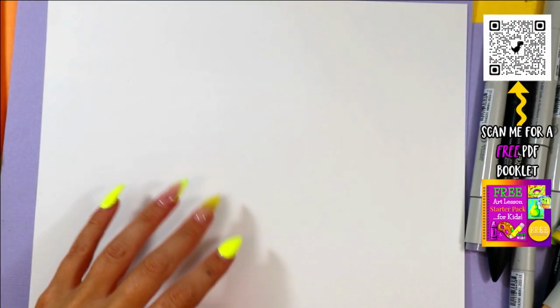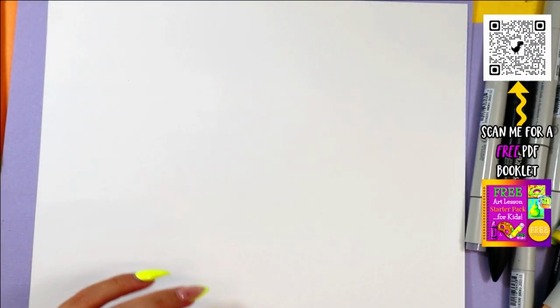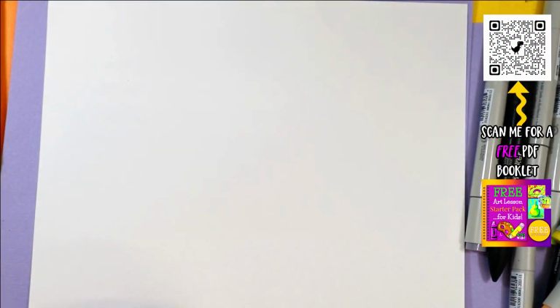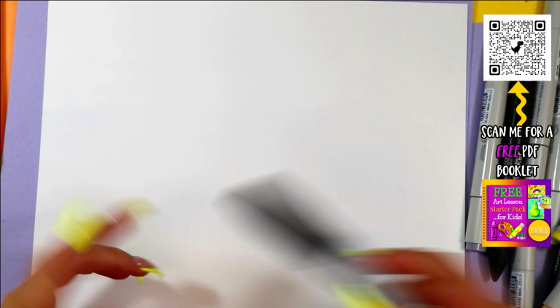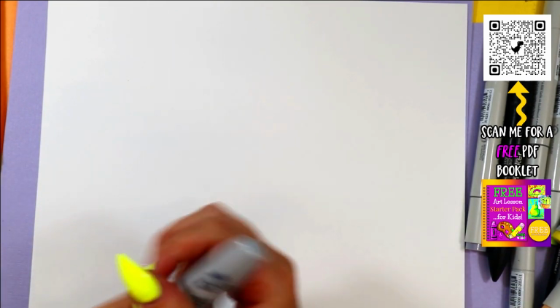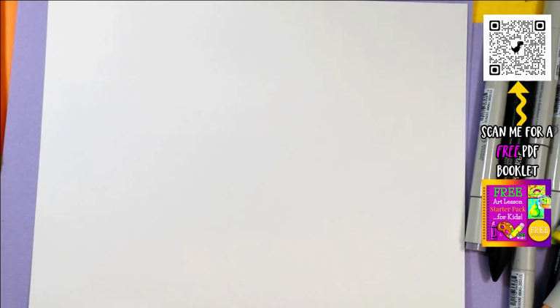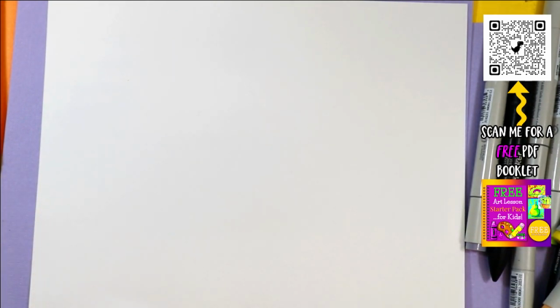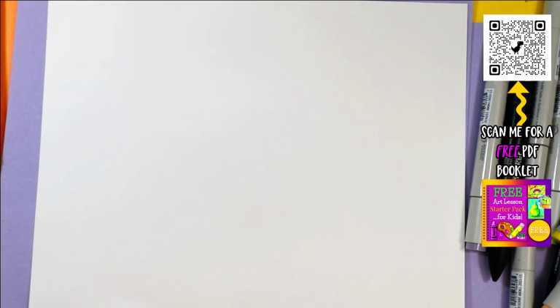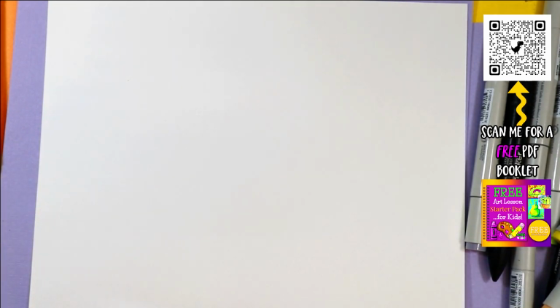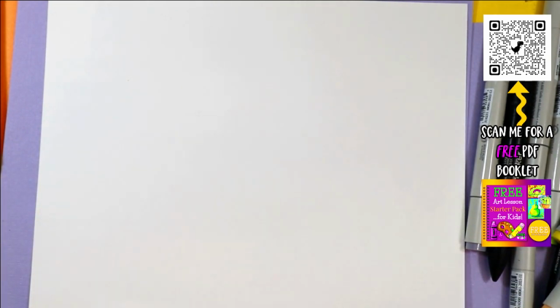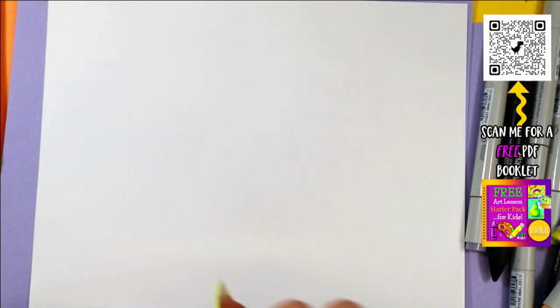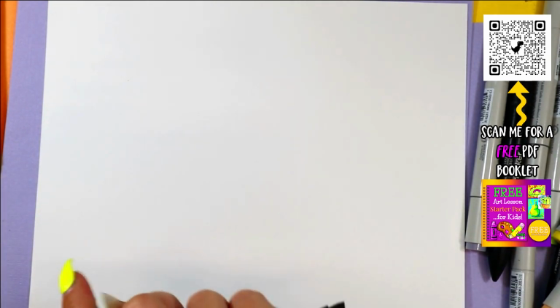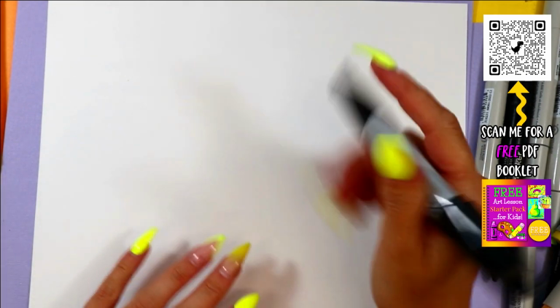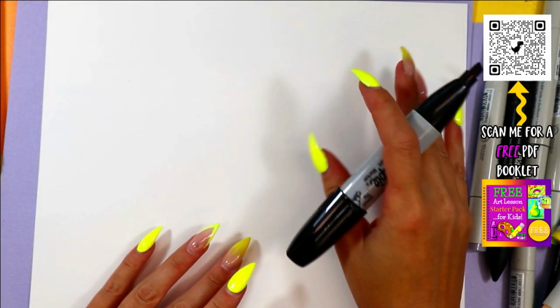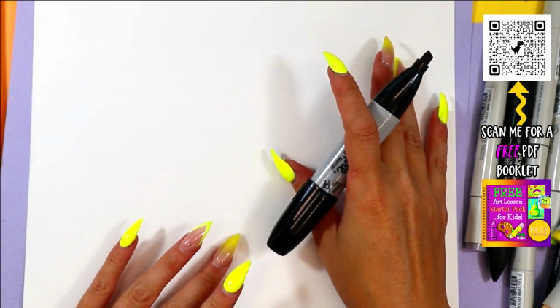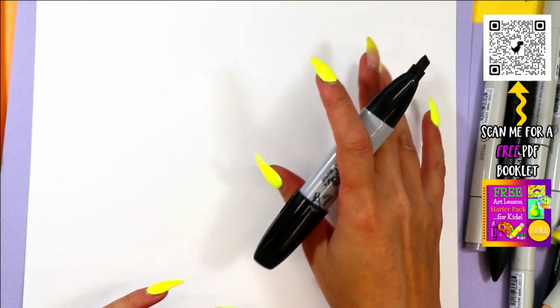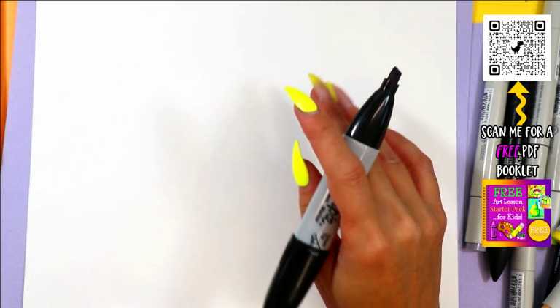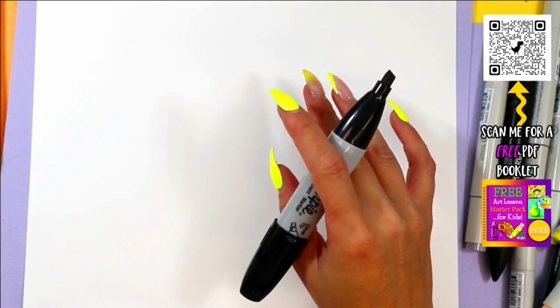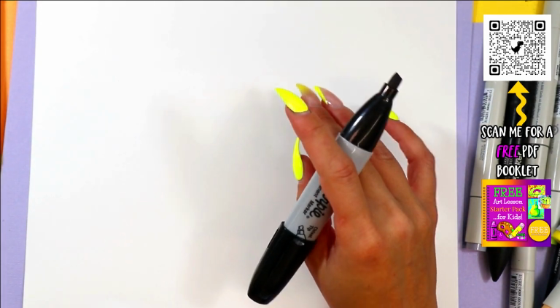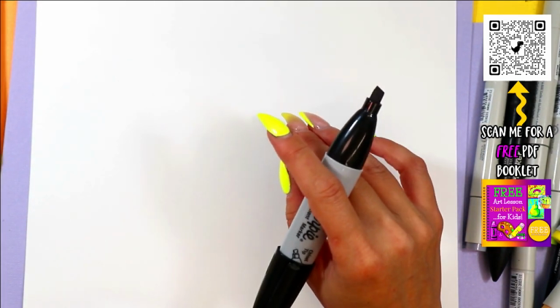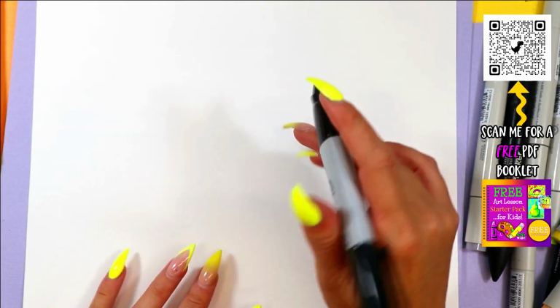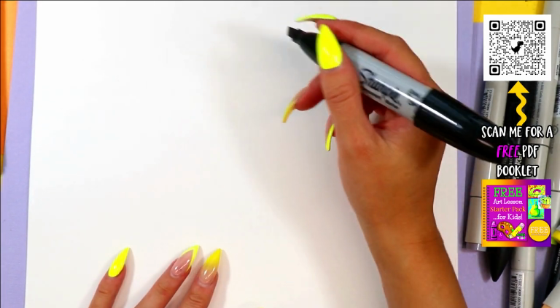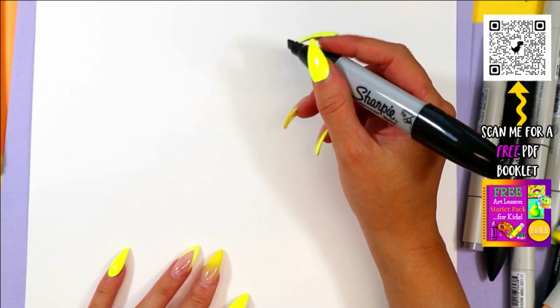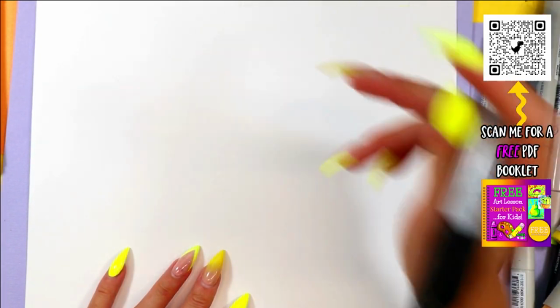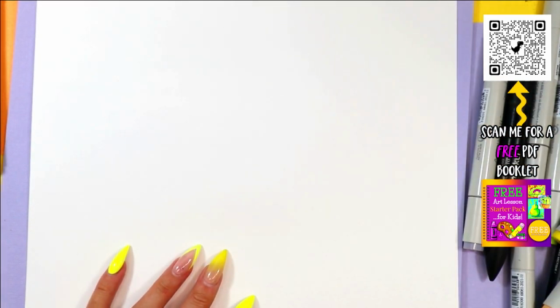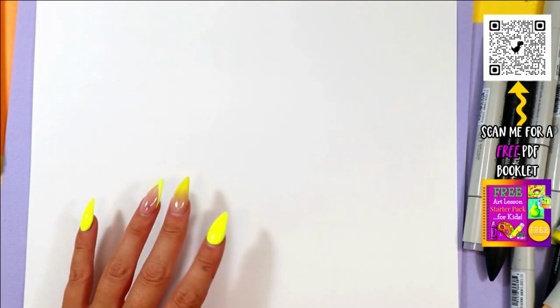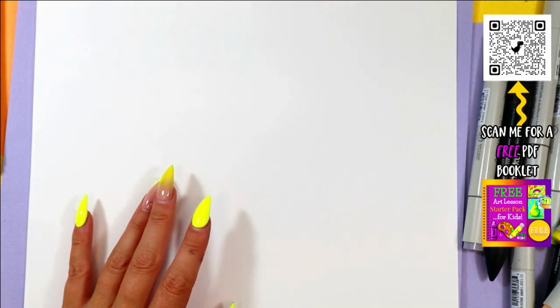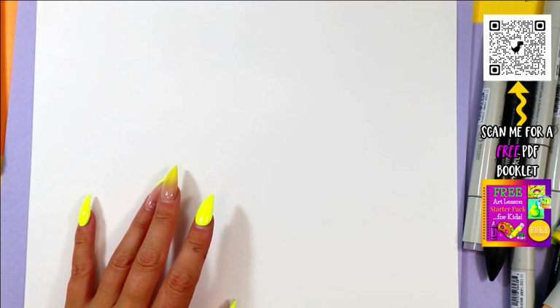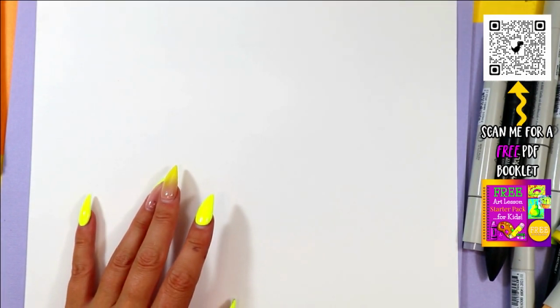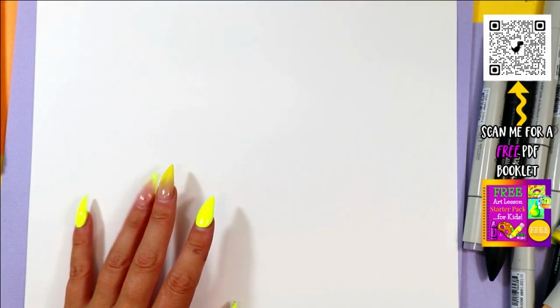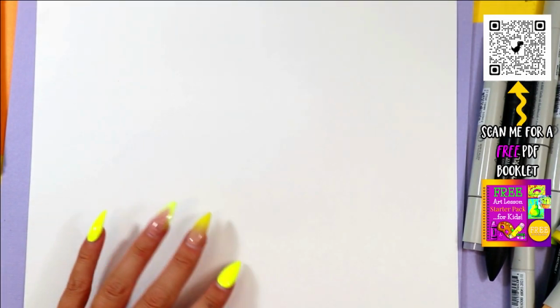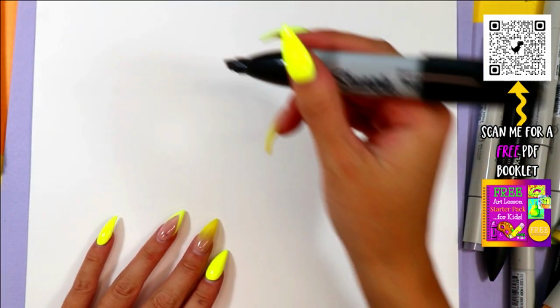Alright, we're going to draw a wolf, and wolf starts with the letter W. So we're going to draw a lovely wolf. Here we go.